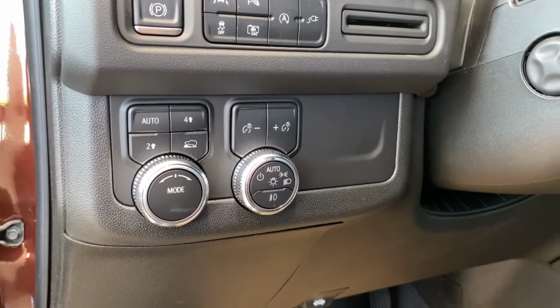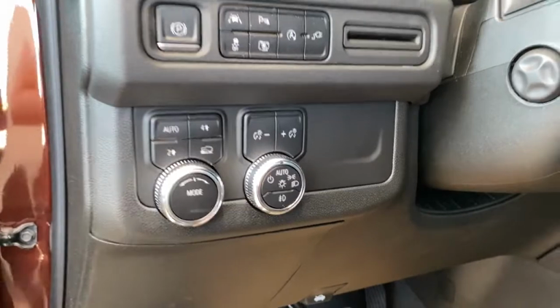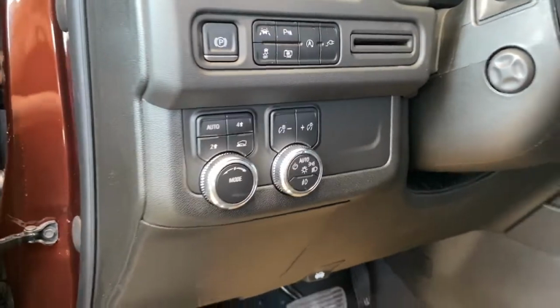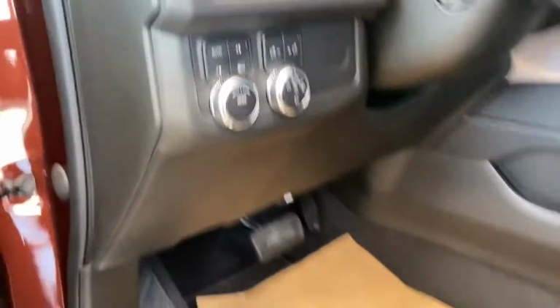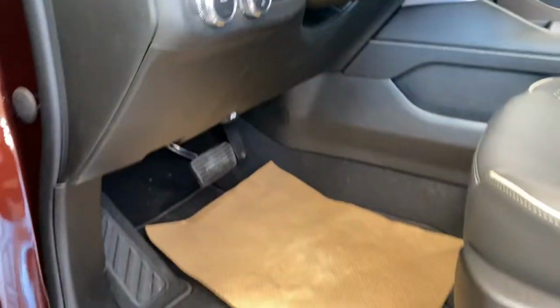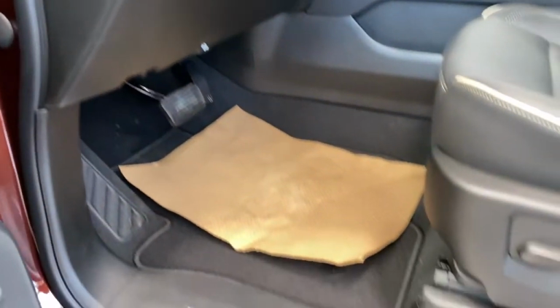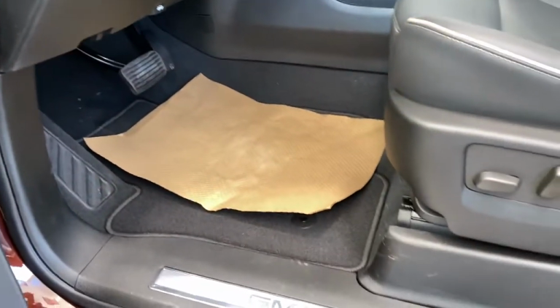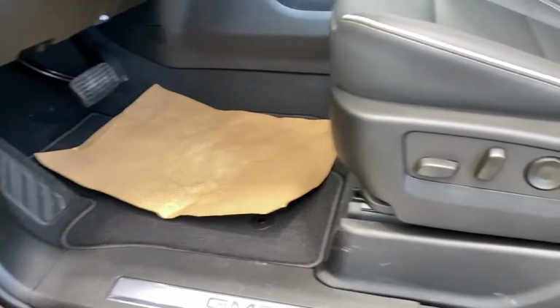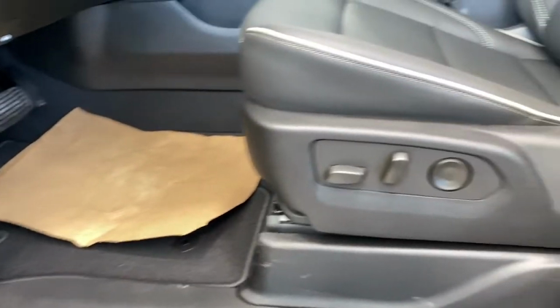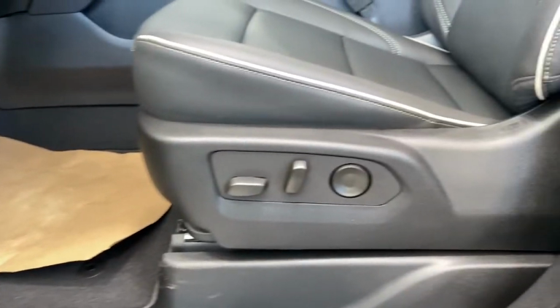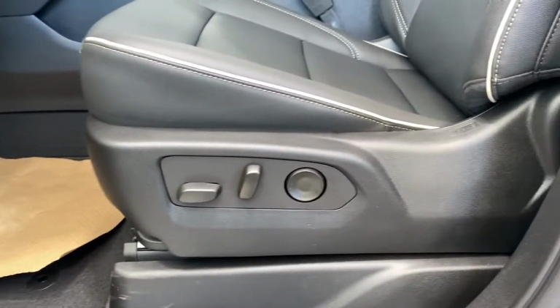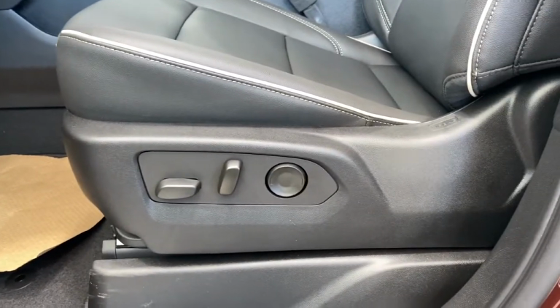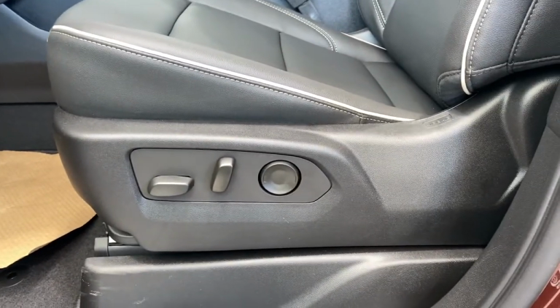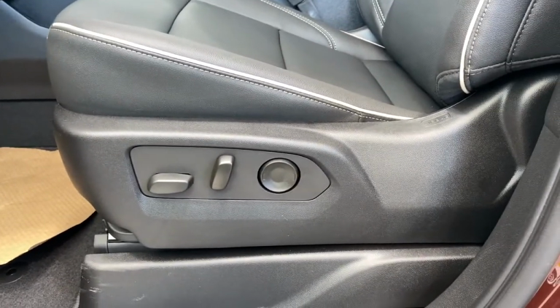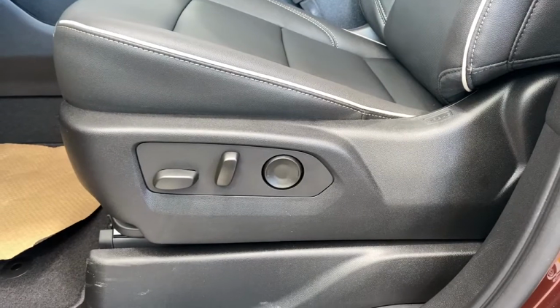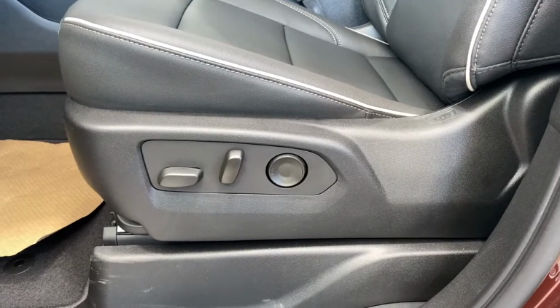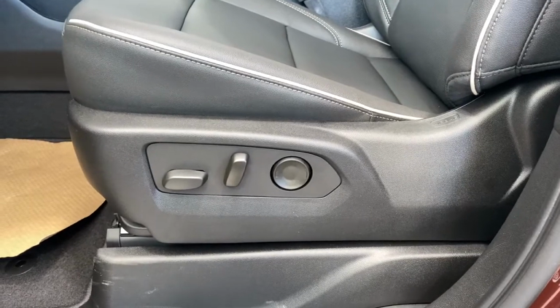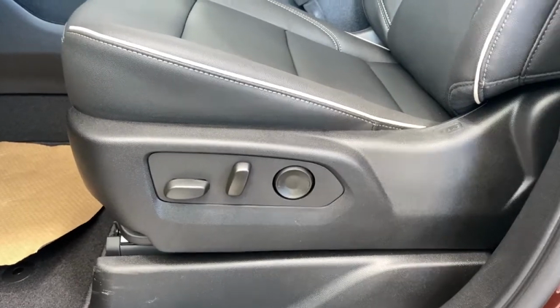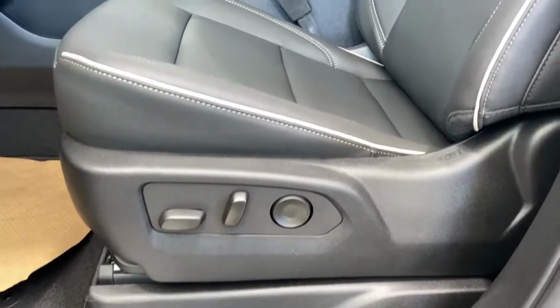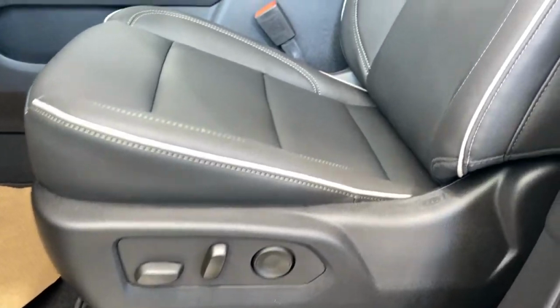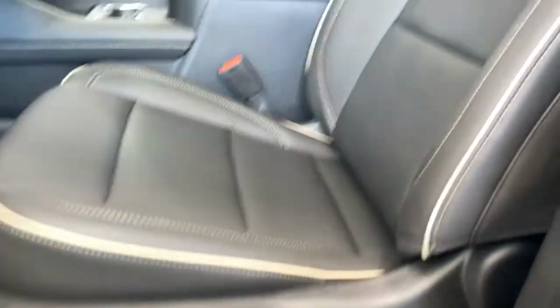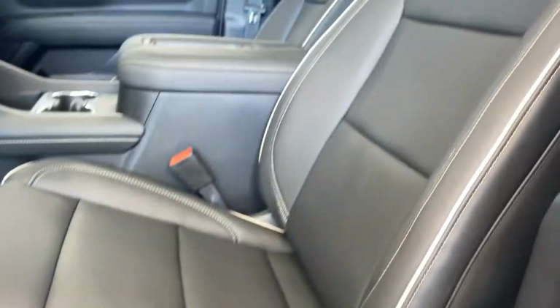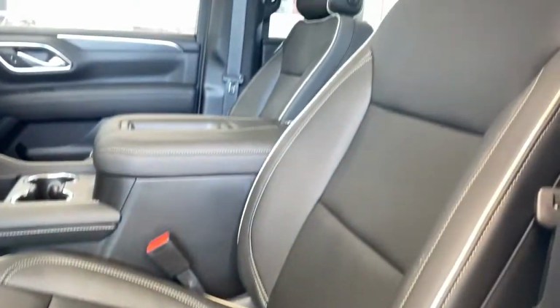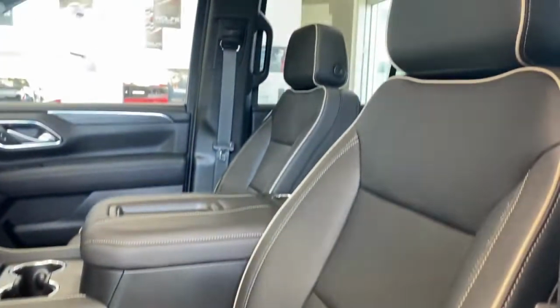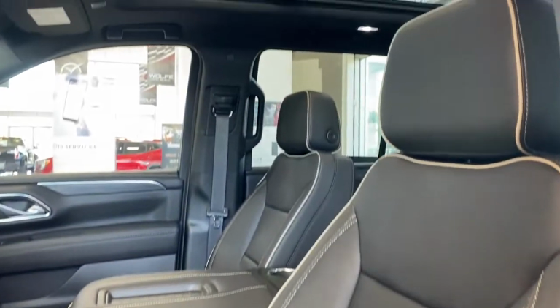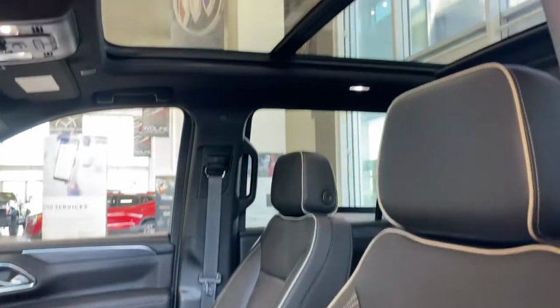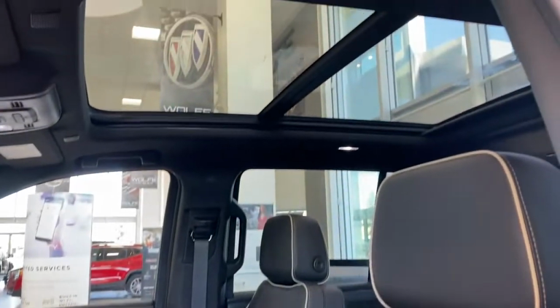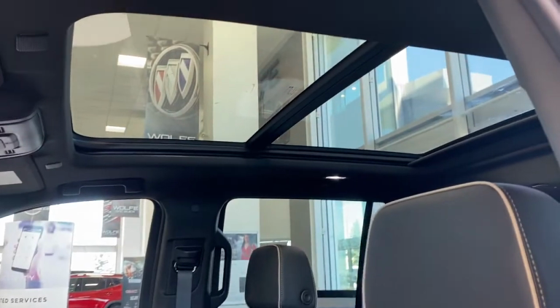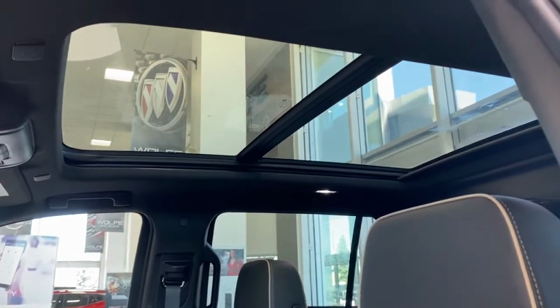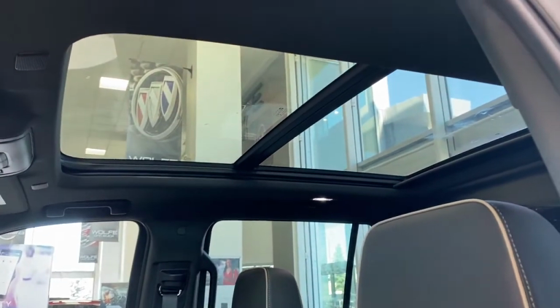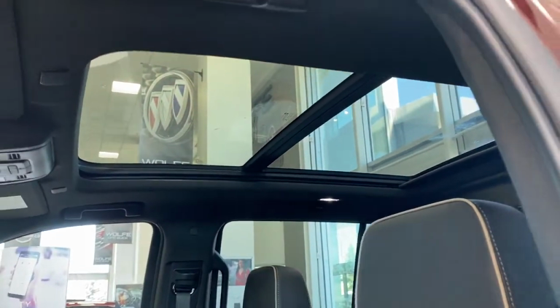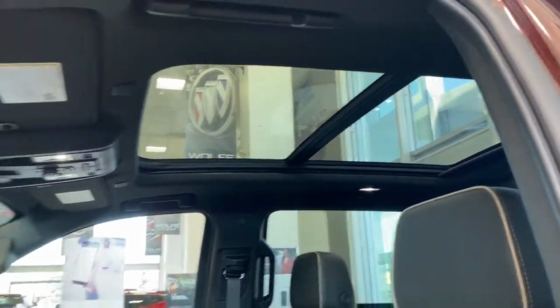Including automatic headlamps, carpeted floor mats on the floor, a power adjustable driver's seat with lumbar support, a jet black leather interior, and a power sunroof overhead.